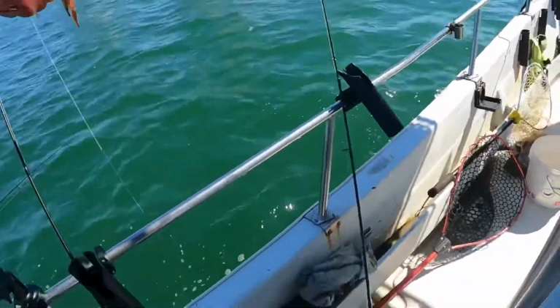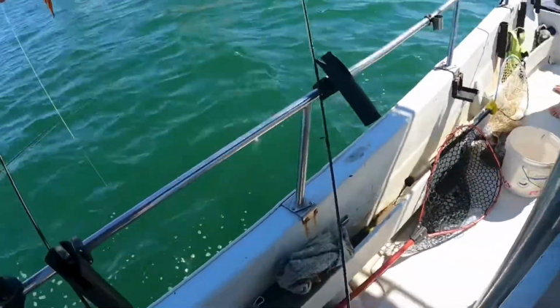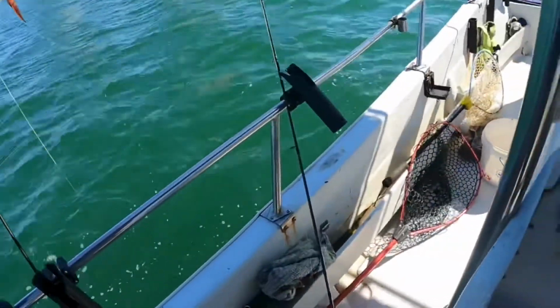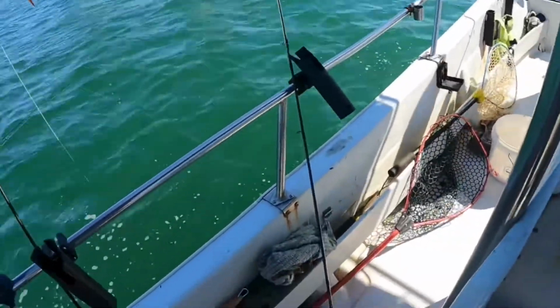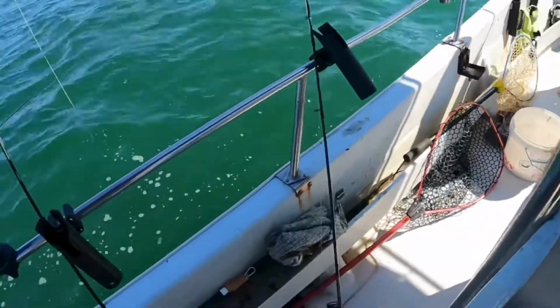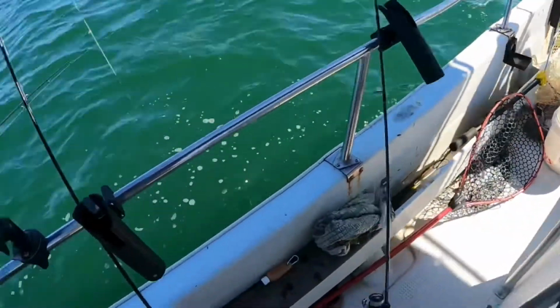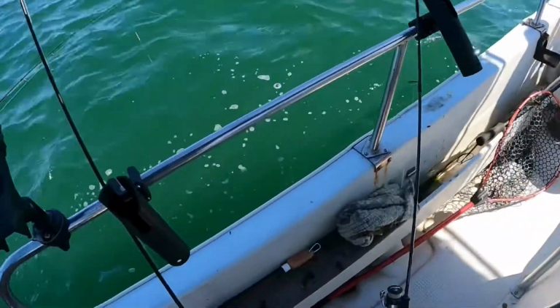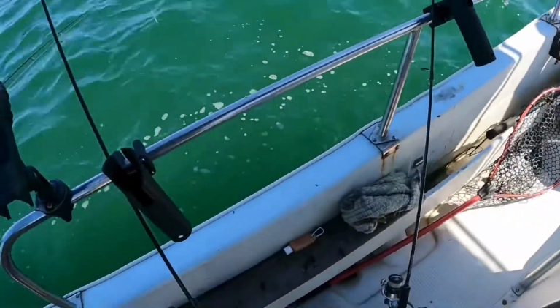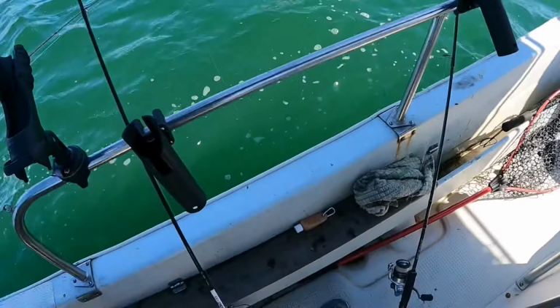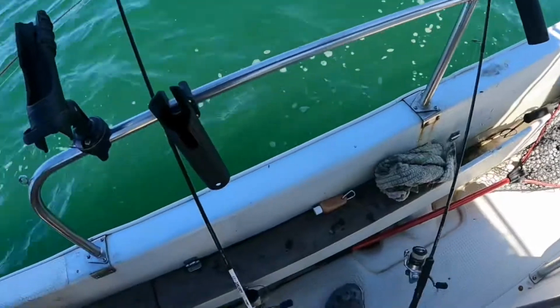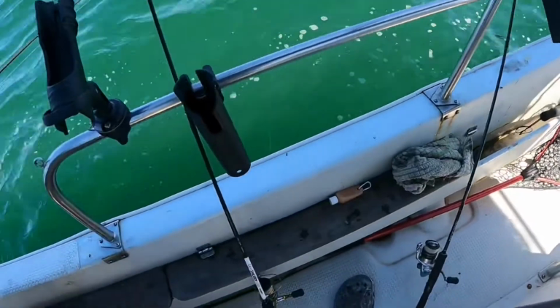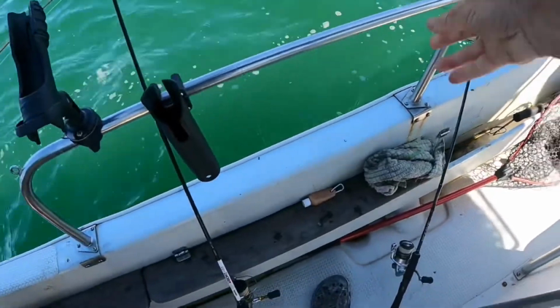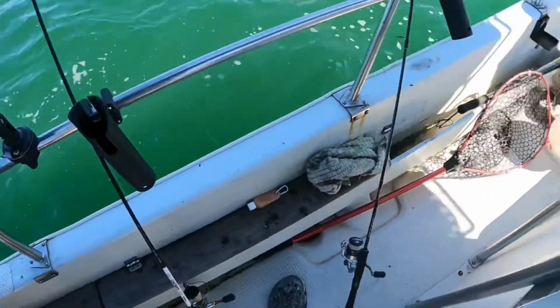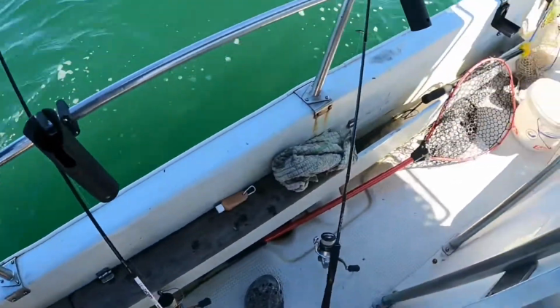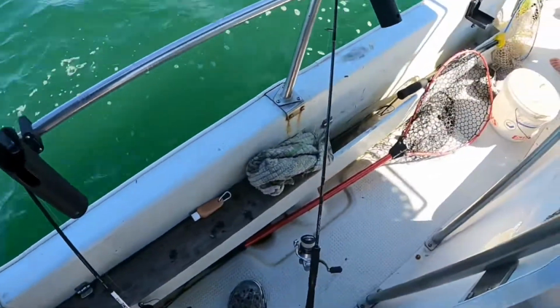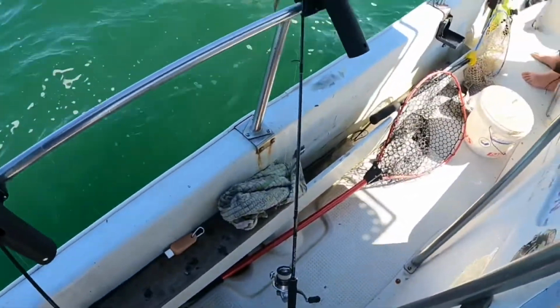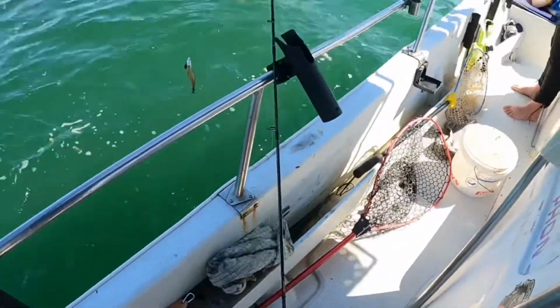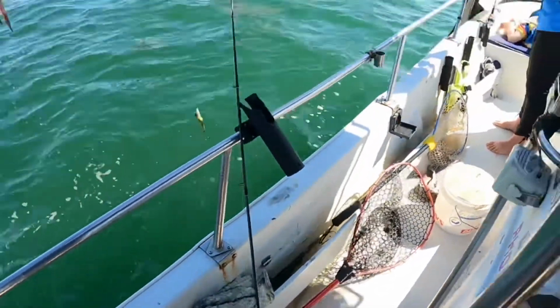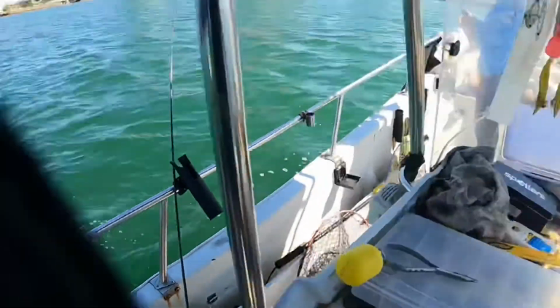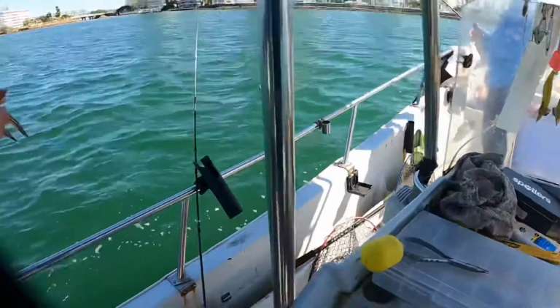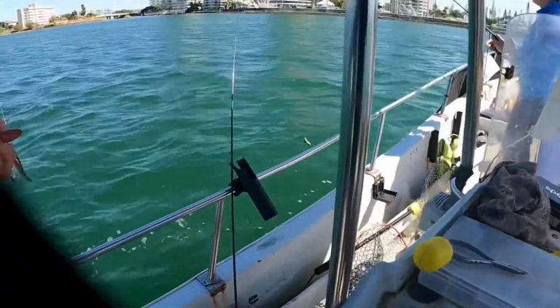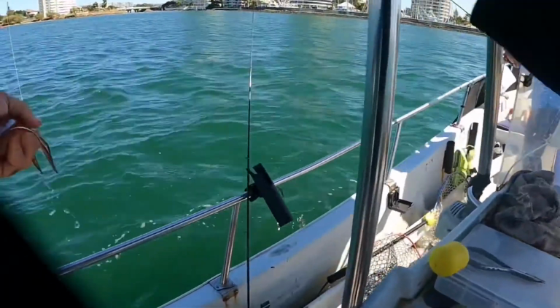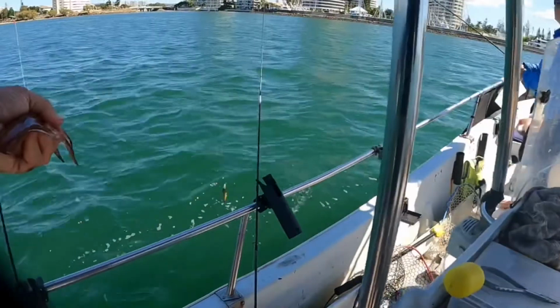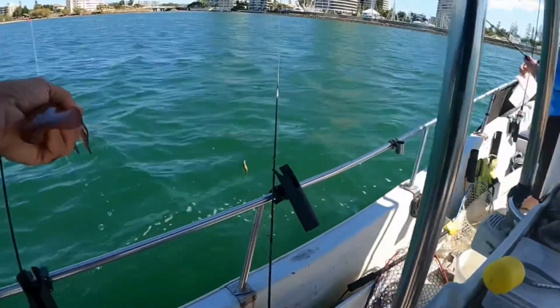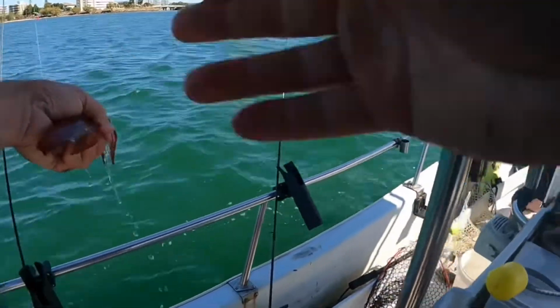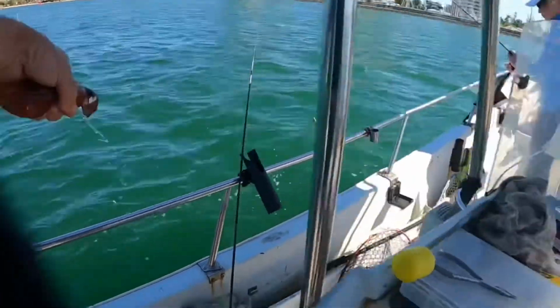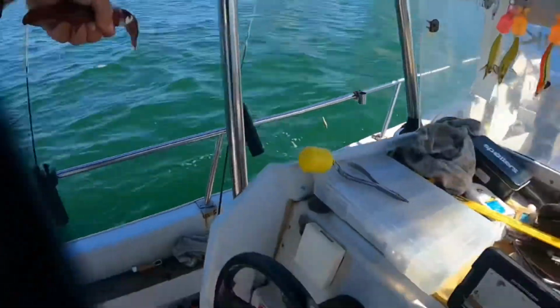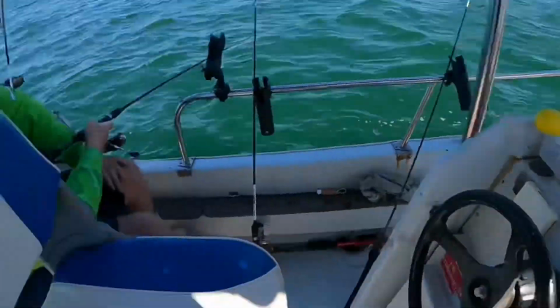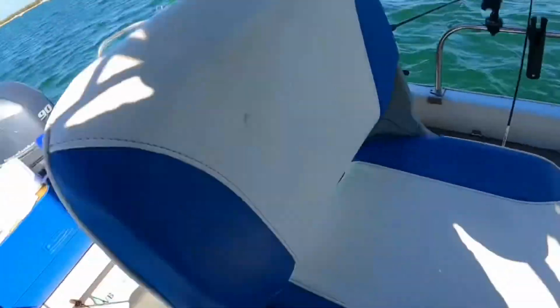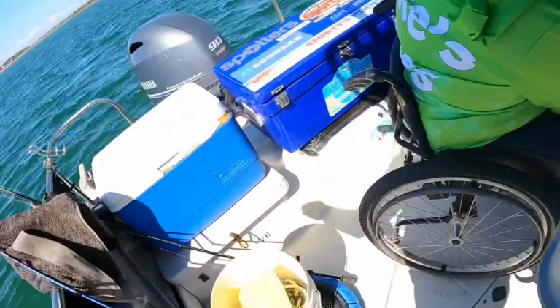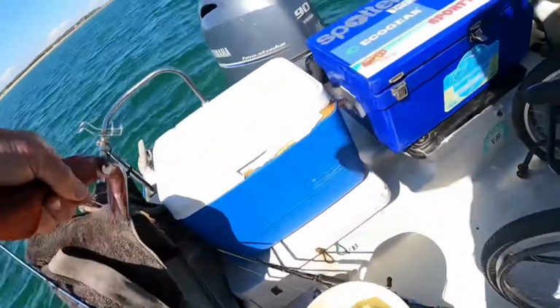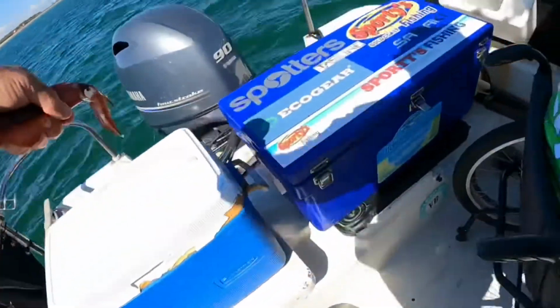We can't catch squid for some reason. It's just getting the drift right — you can't be drifting, that's why we wanted to come here. I'm constantly backing it into the wind to give it a chance to sink again, get in their face.